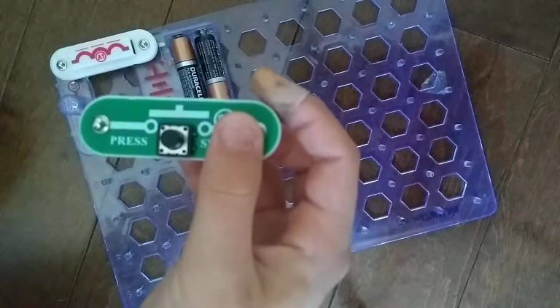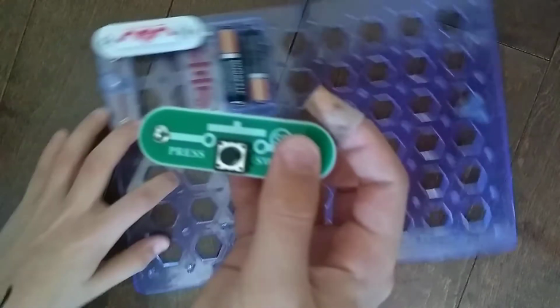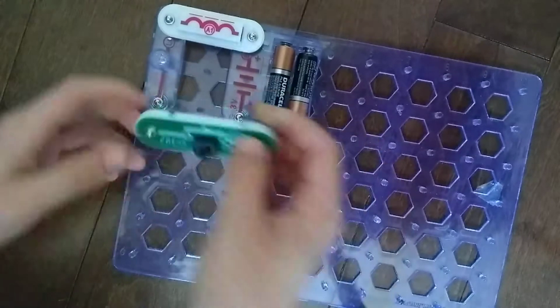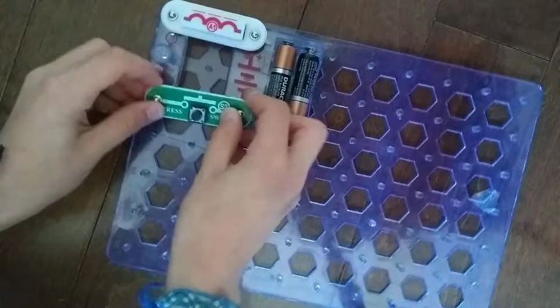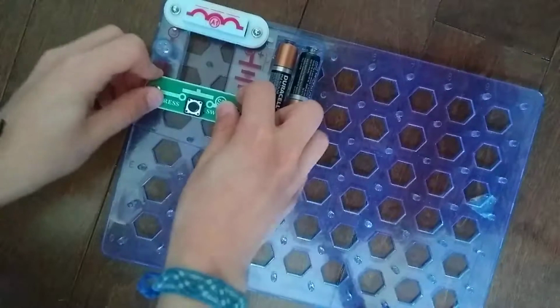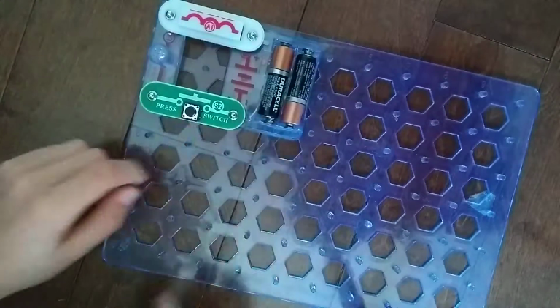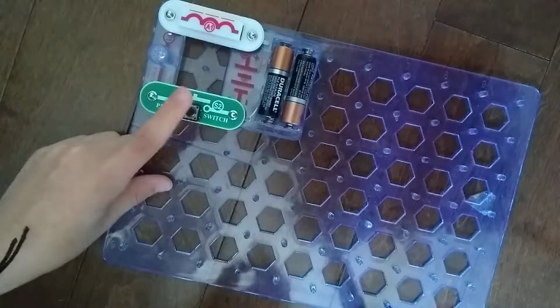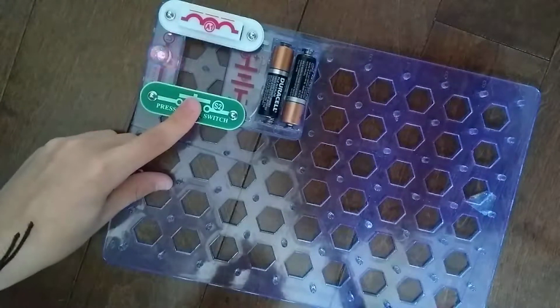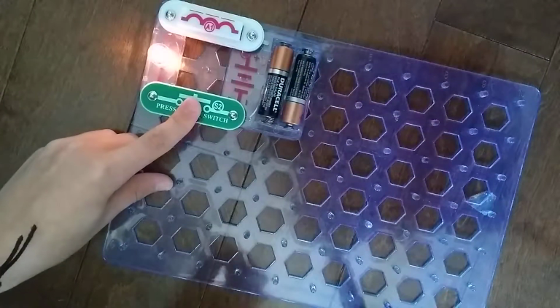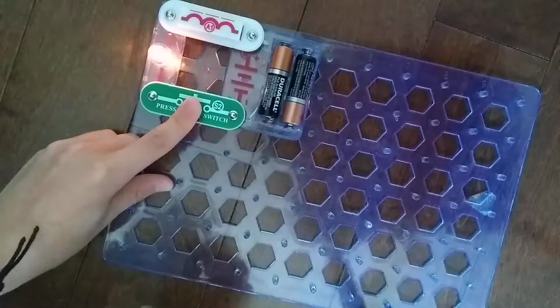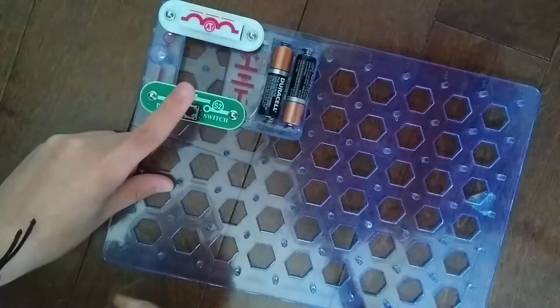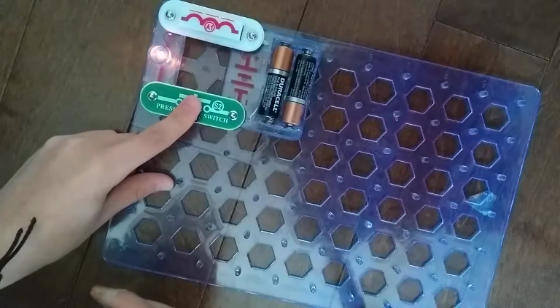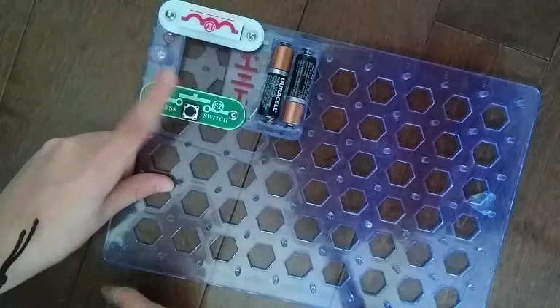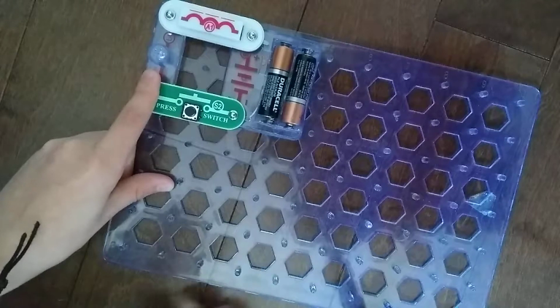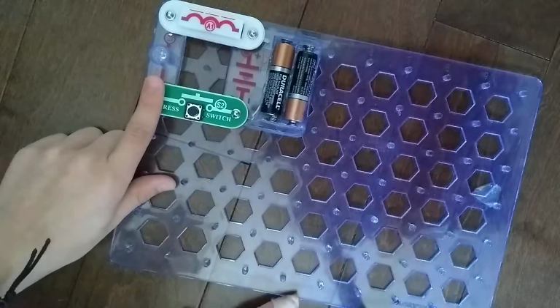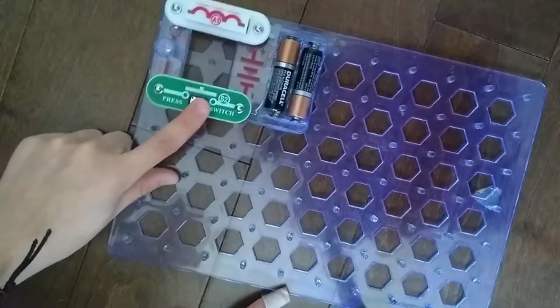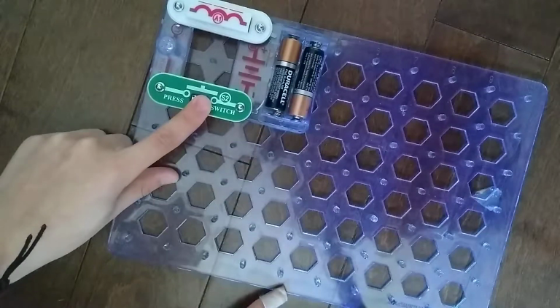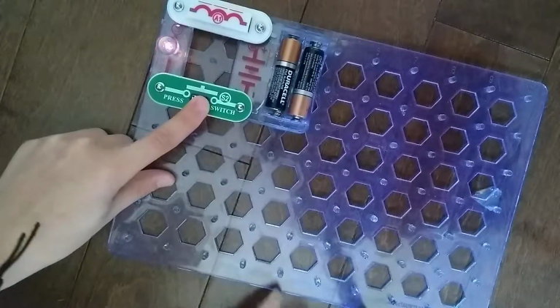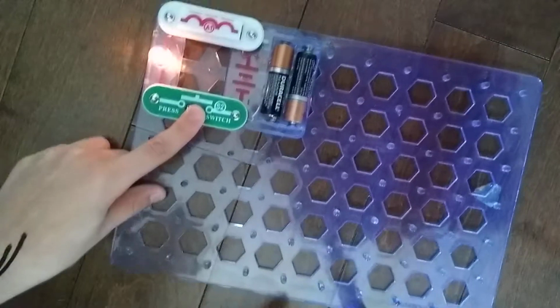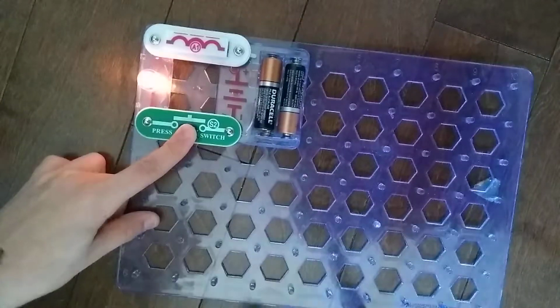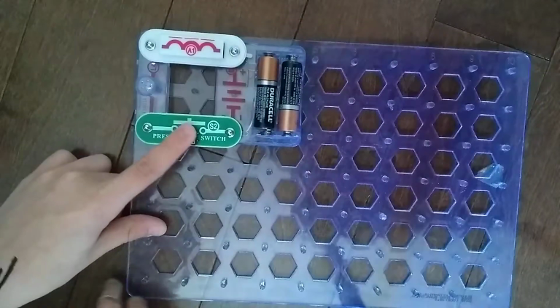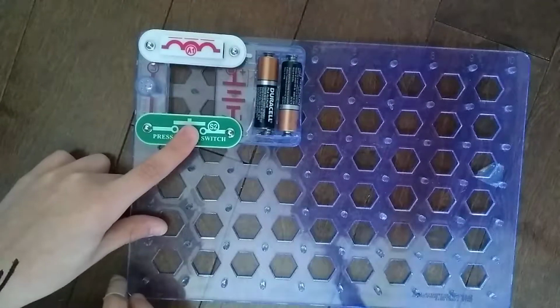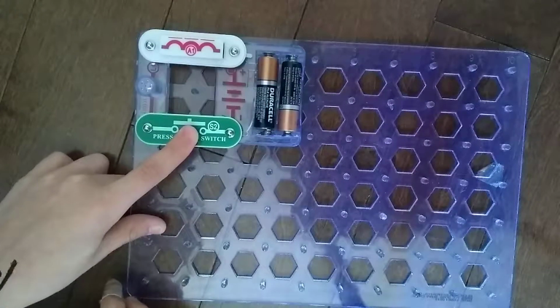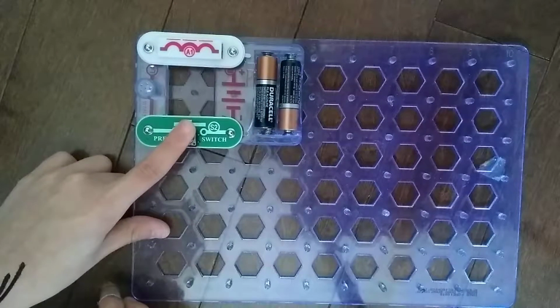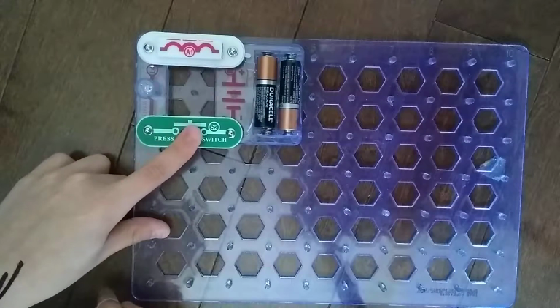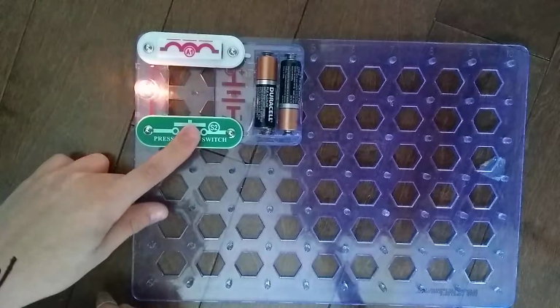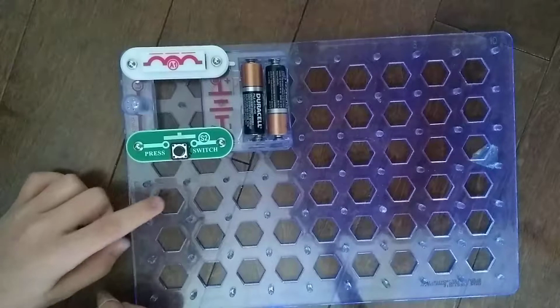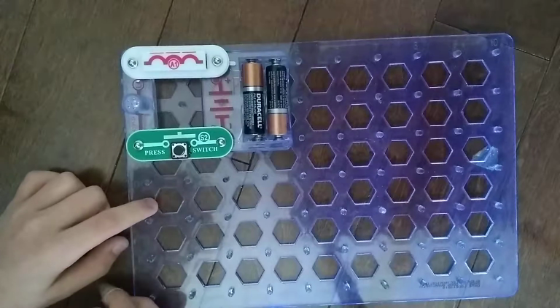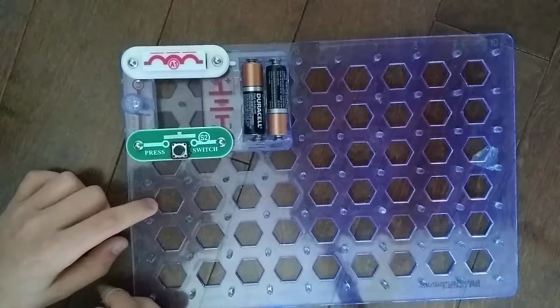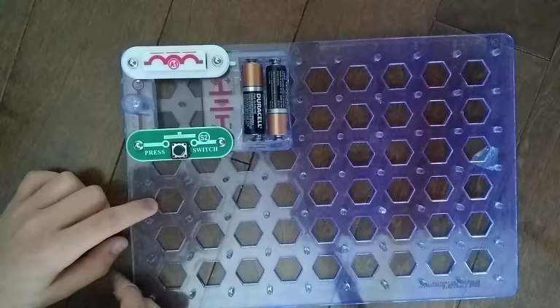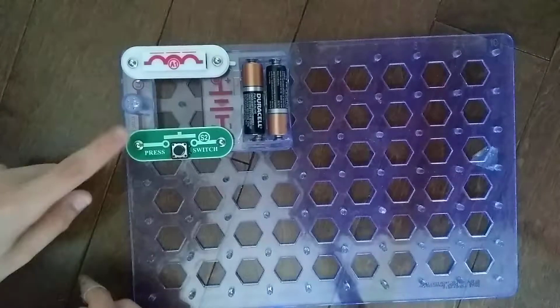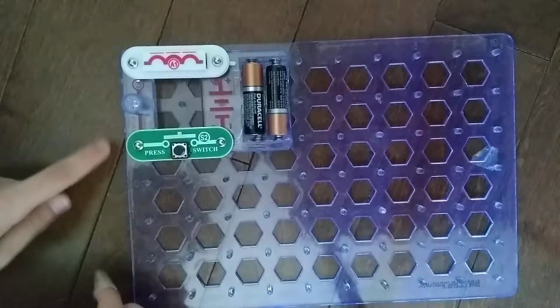The S2 press switch will go right here. As I press this, it lights up. And when I release it, it turns off.